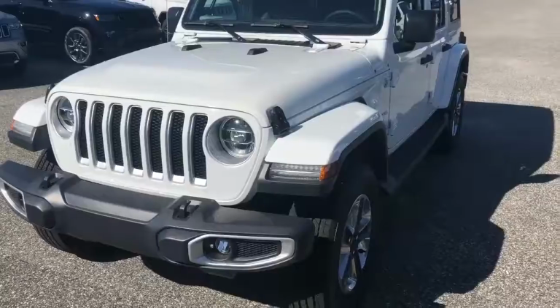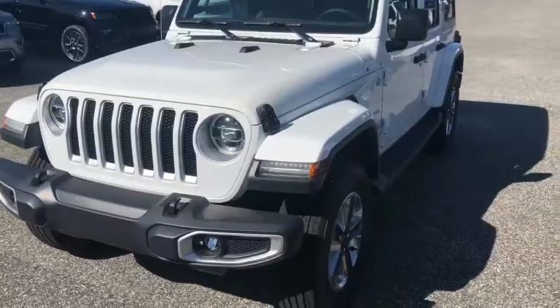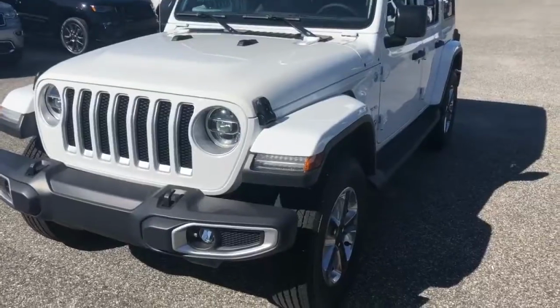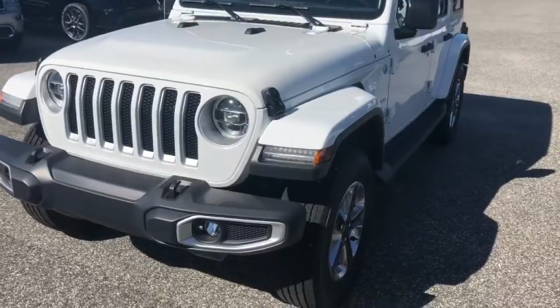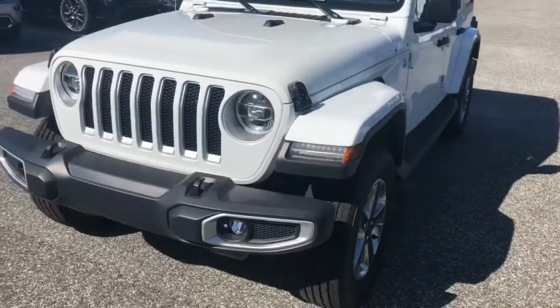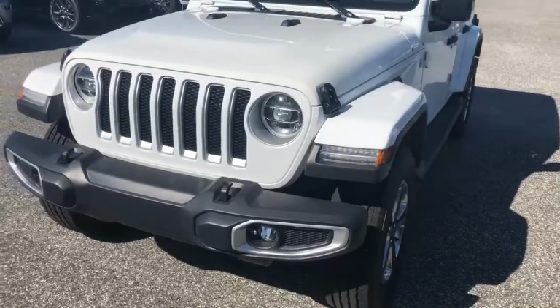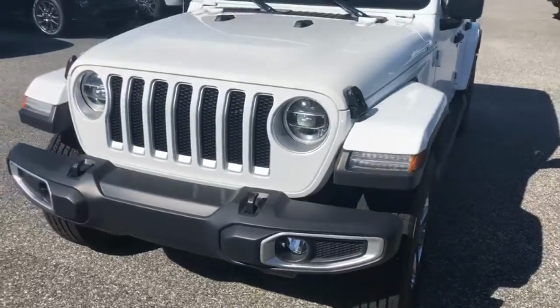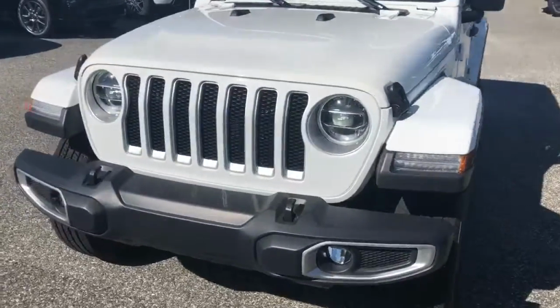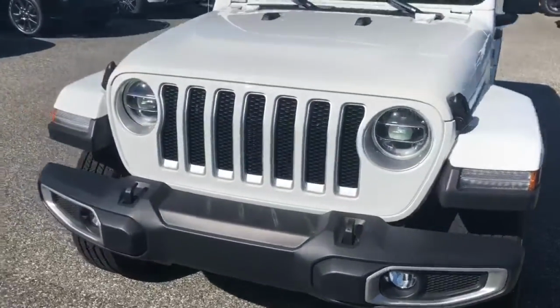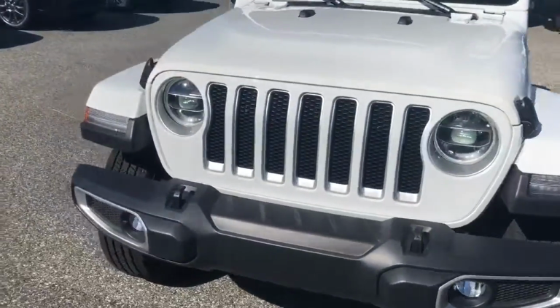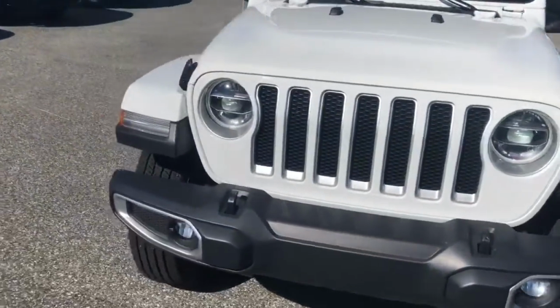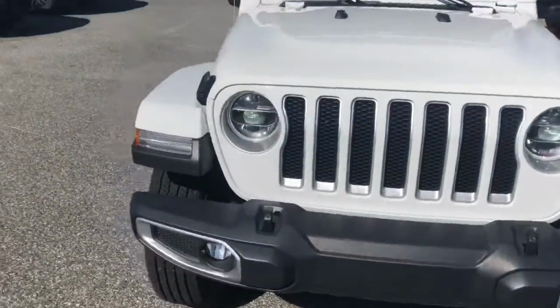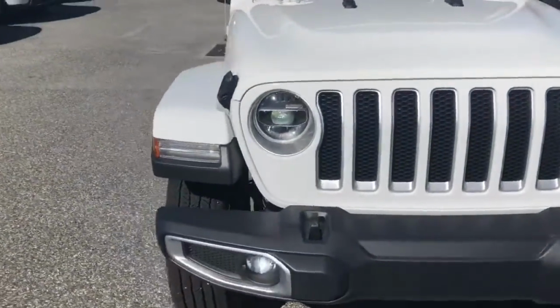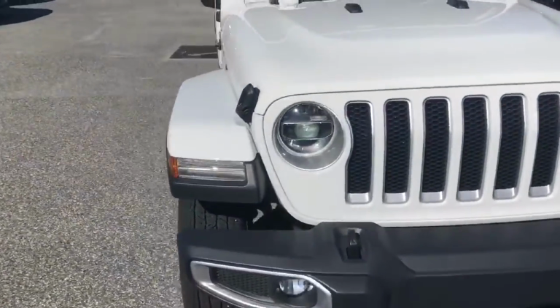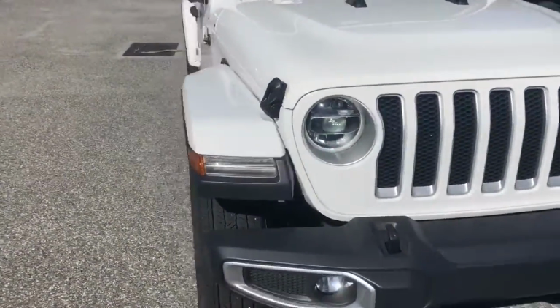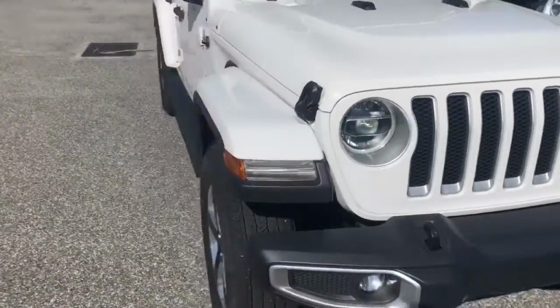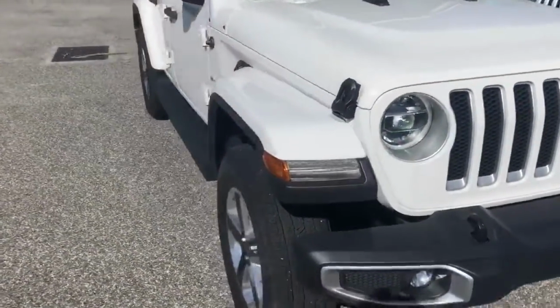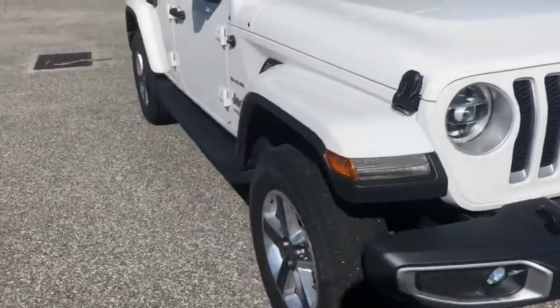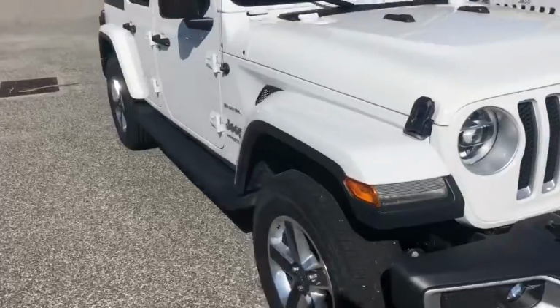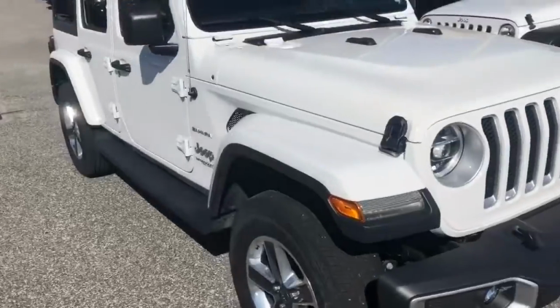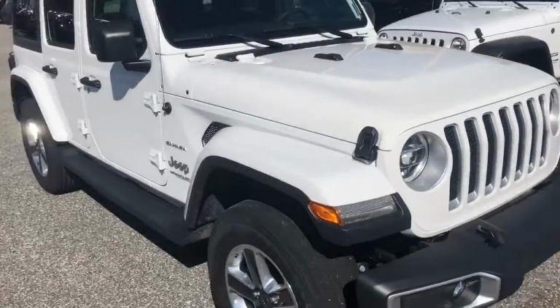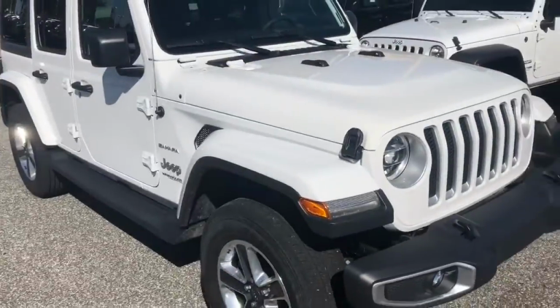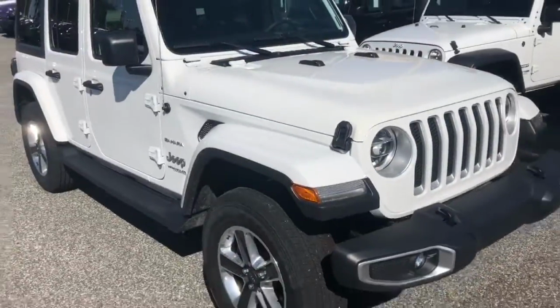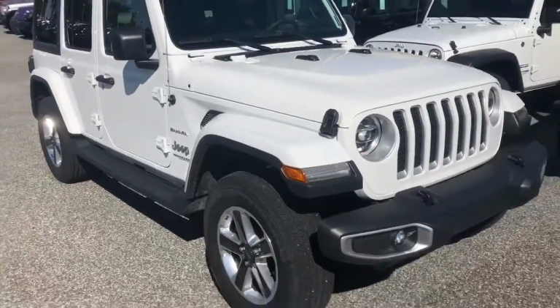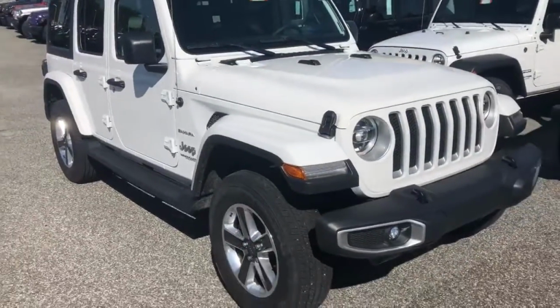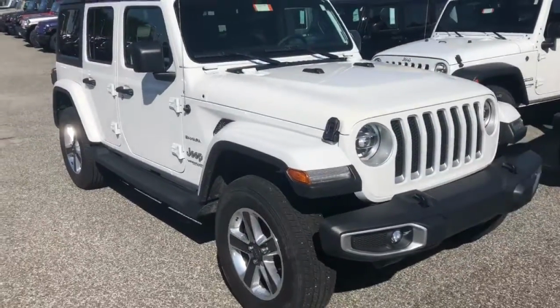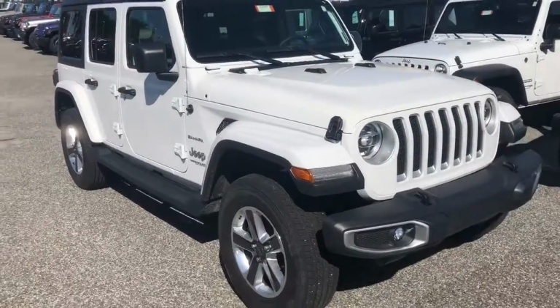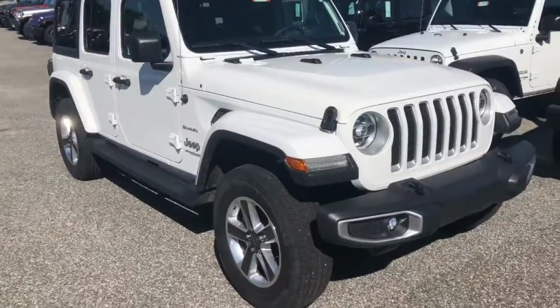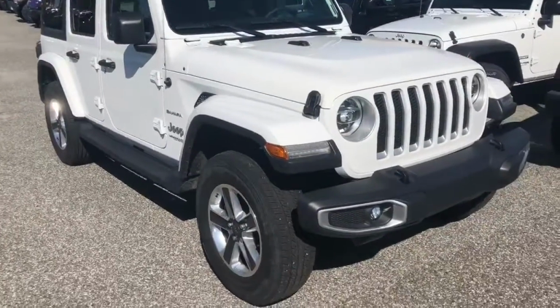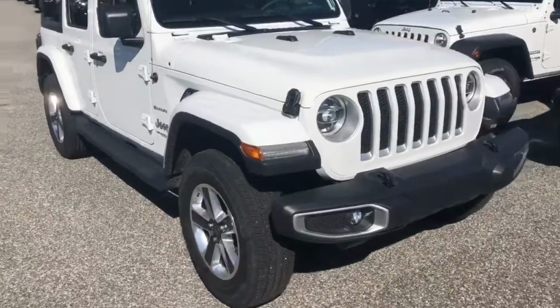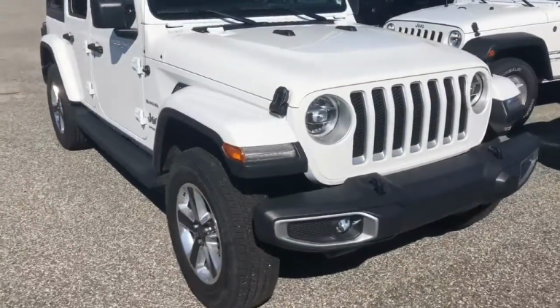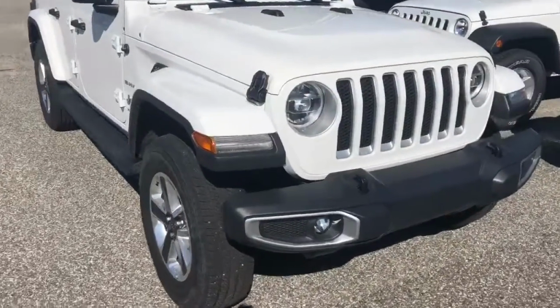It's Anthony here from Greenway Dodge. Just wanted to give a quick rundown on one of the many selections that we have in the Jeep Unlimited for 2018. Right now you see here a JL edition.